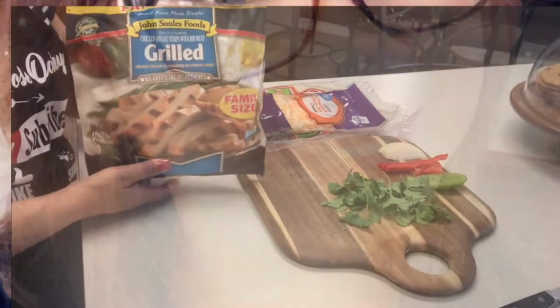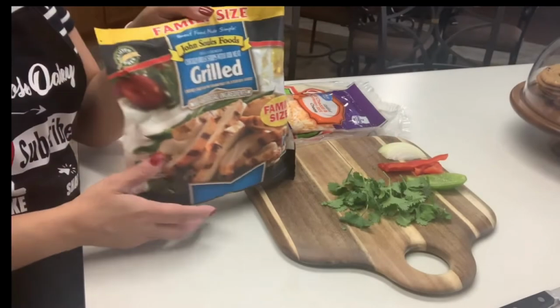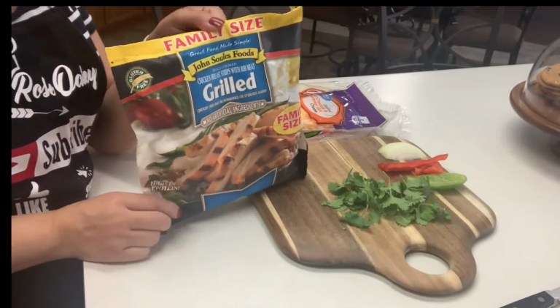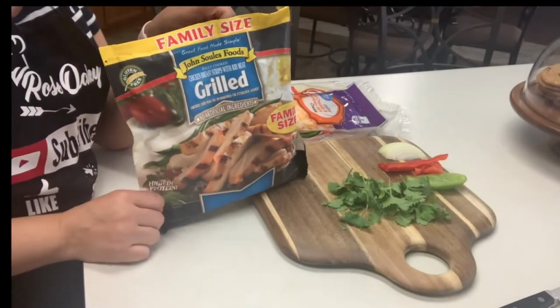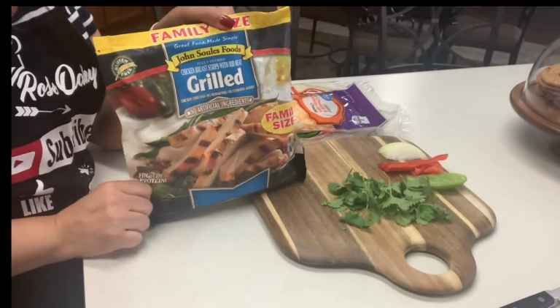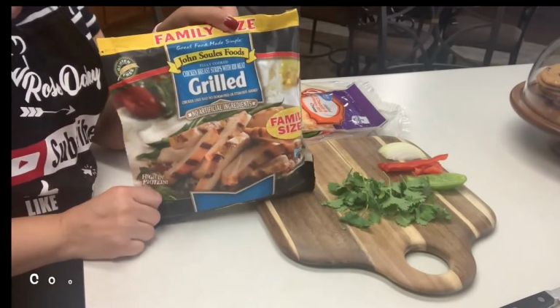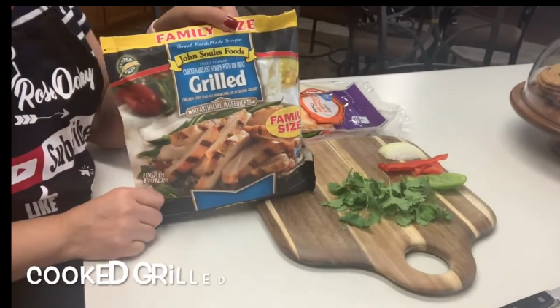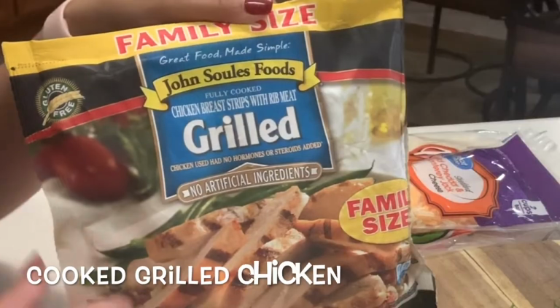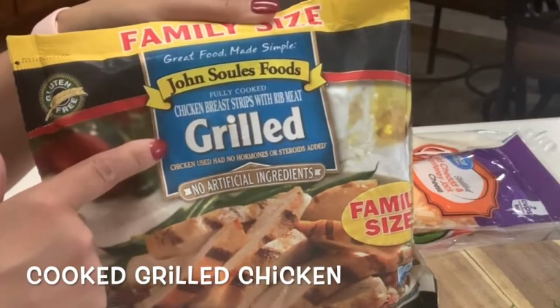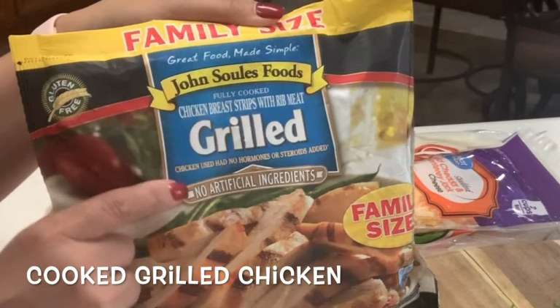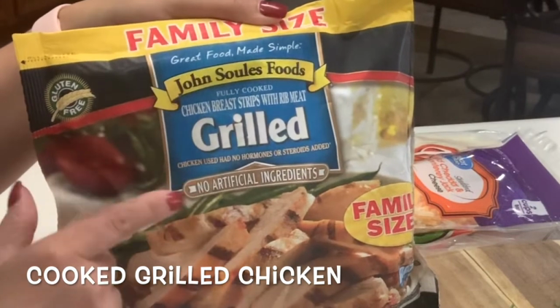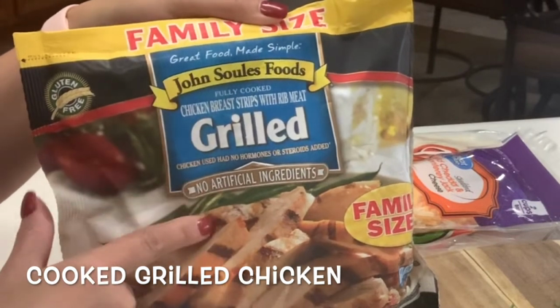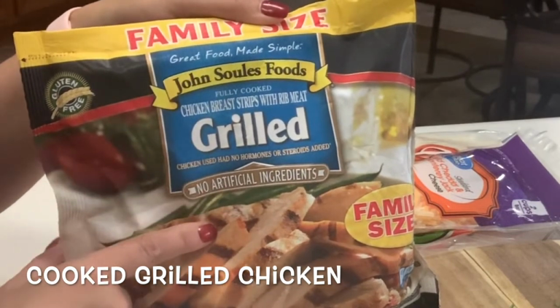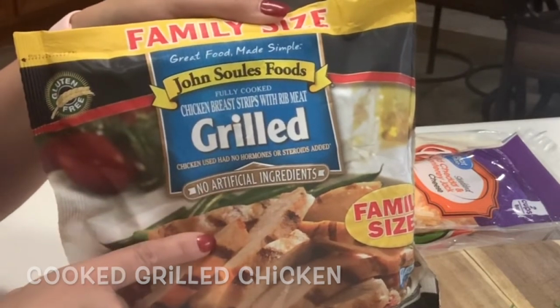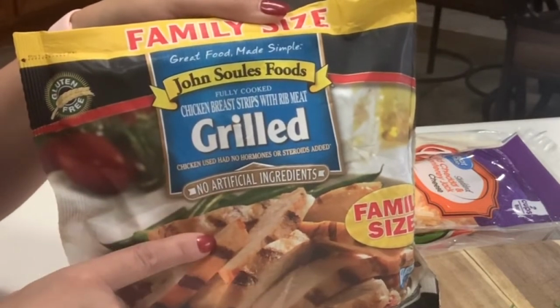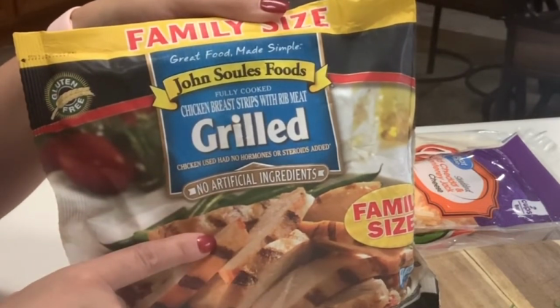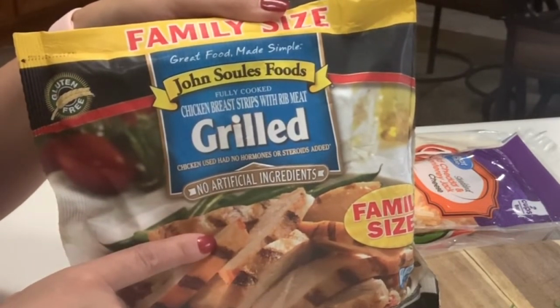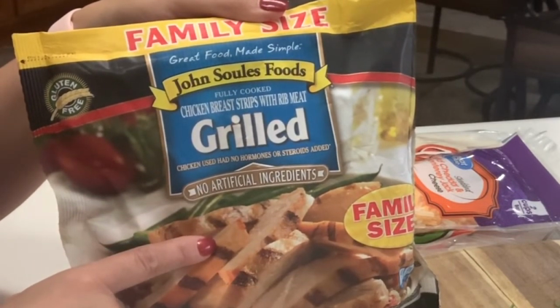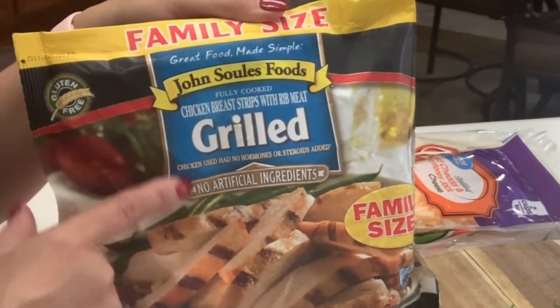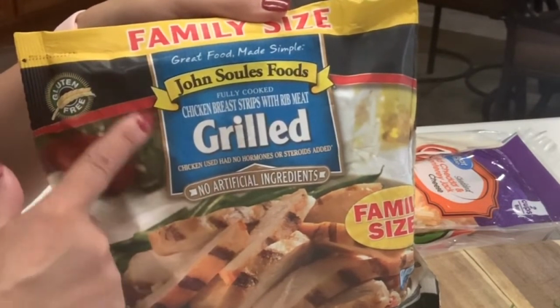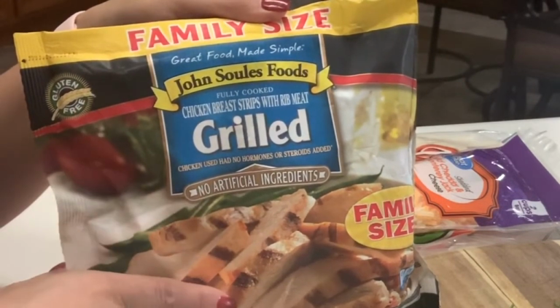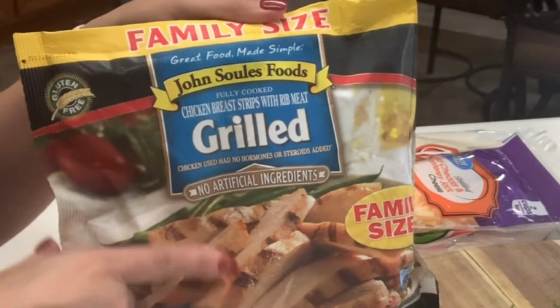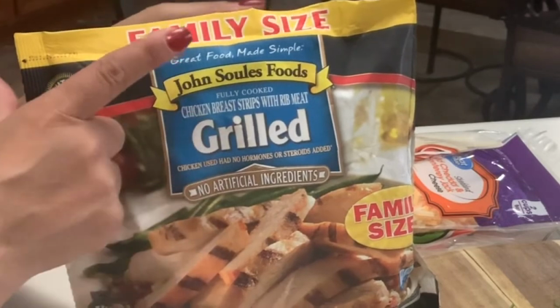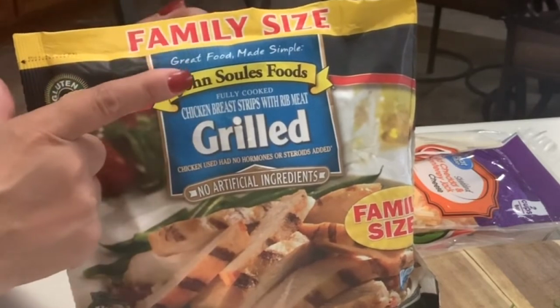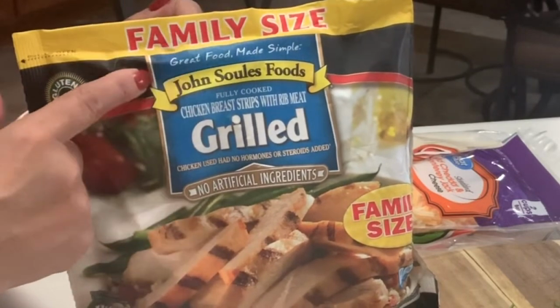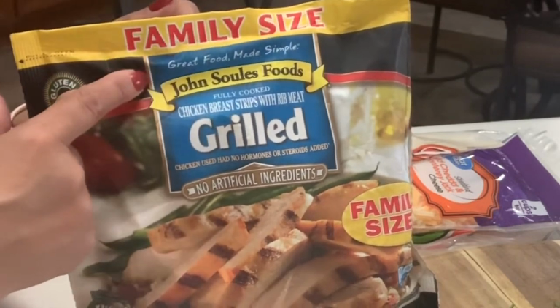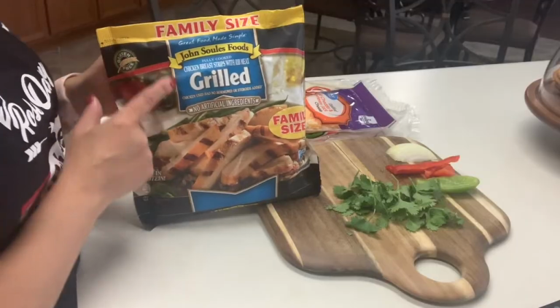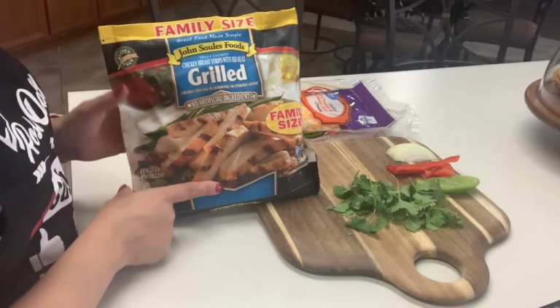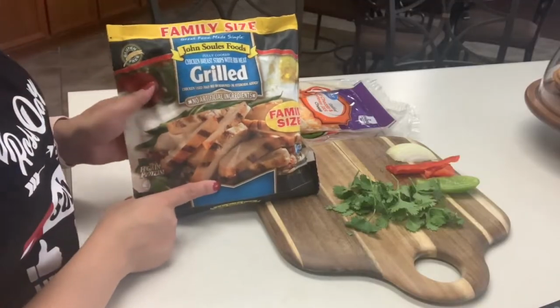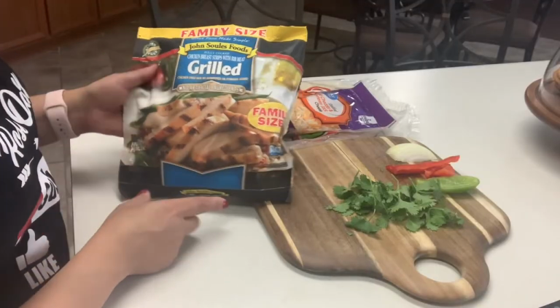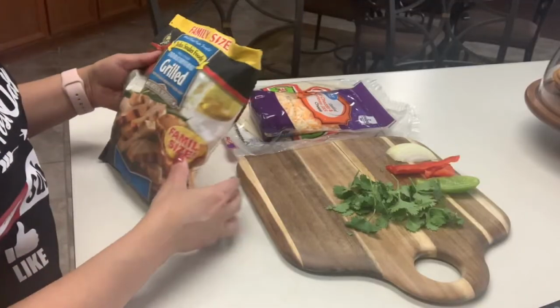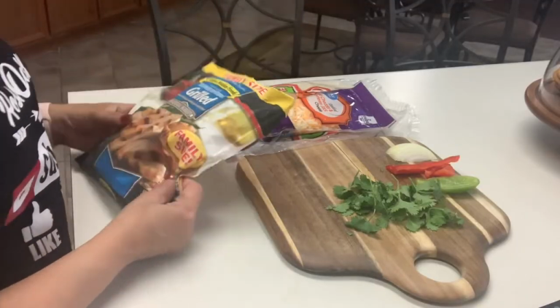You're going to need some already cooked chicken. I like buying this grilled chicken from Walmart. It comes in a family size bag for about five dollars and a smaller bag for about two dollars. You can also use rotisserie chicken or any cooked chicken.